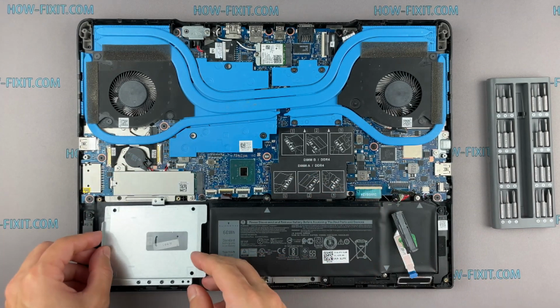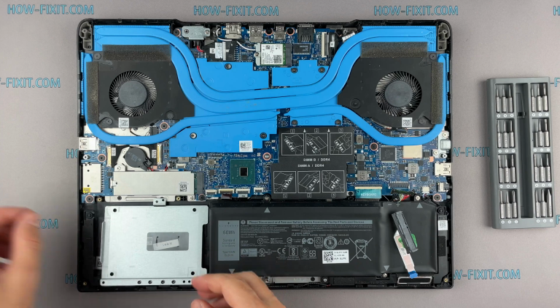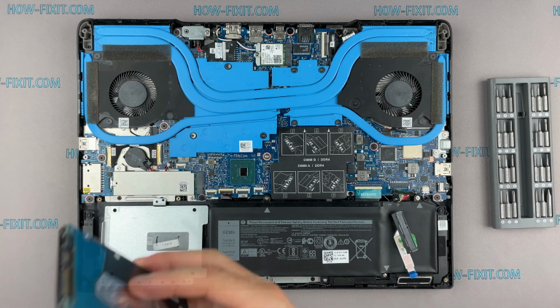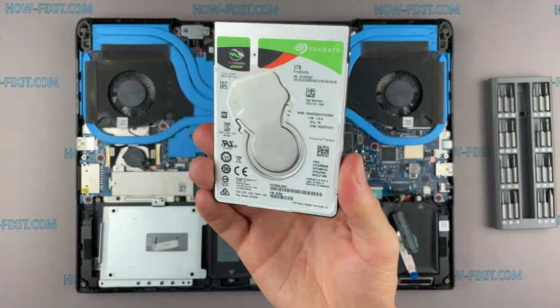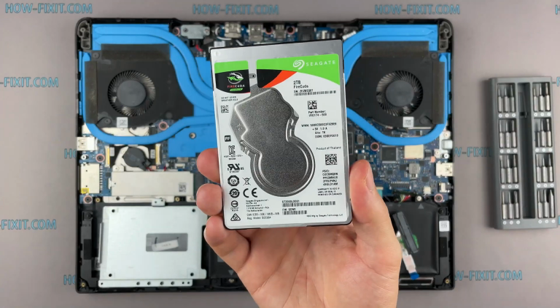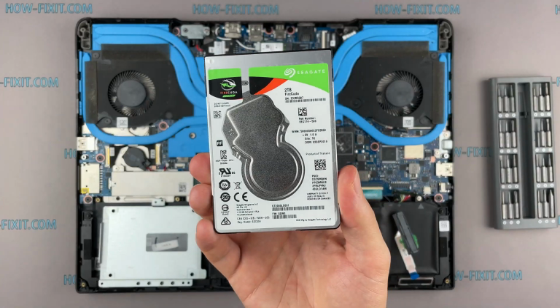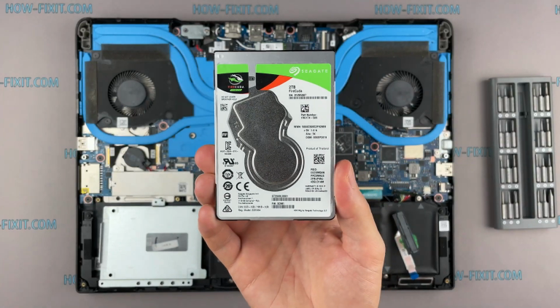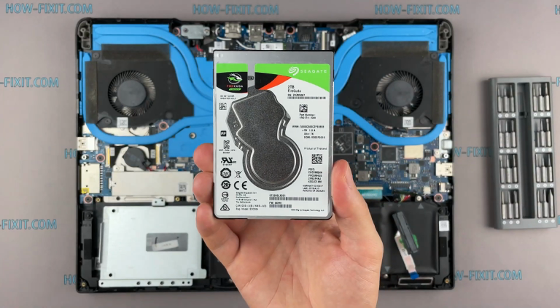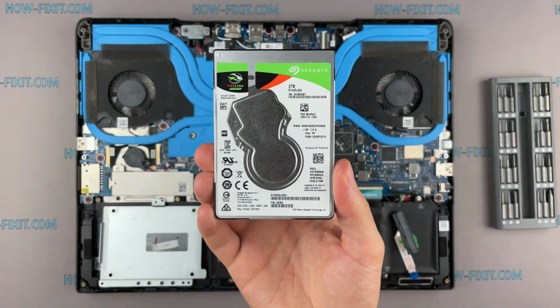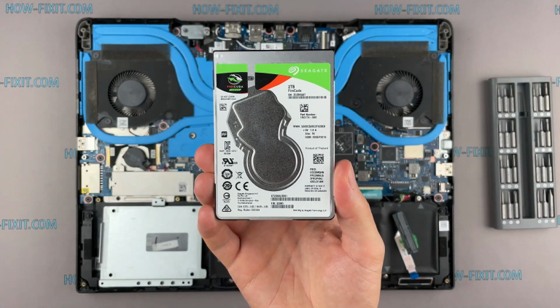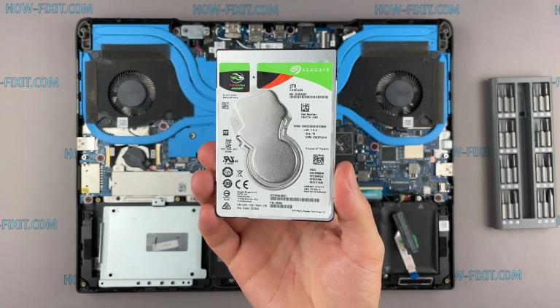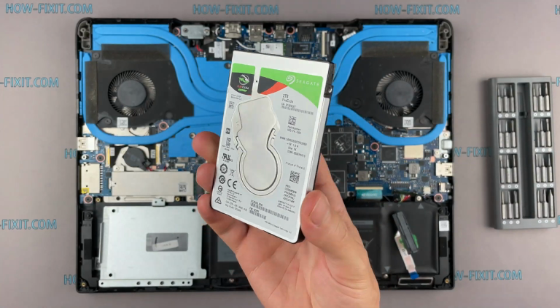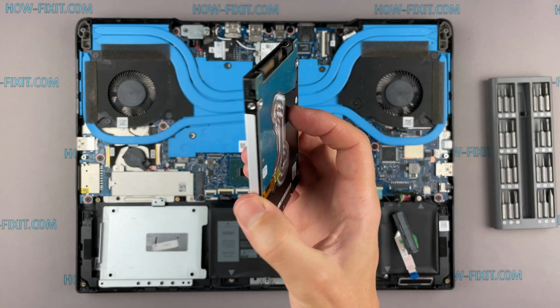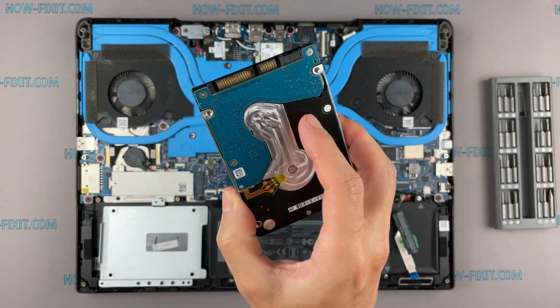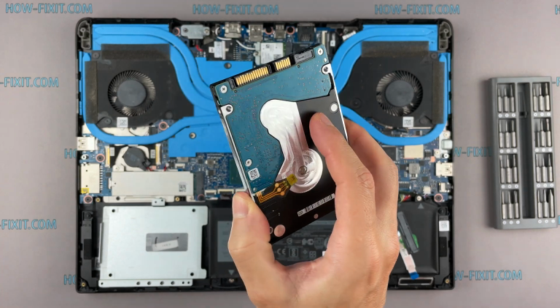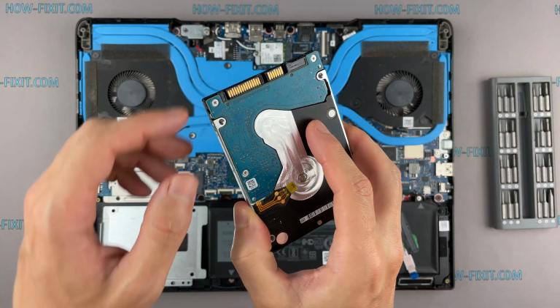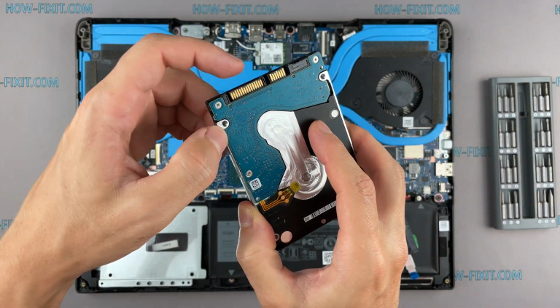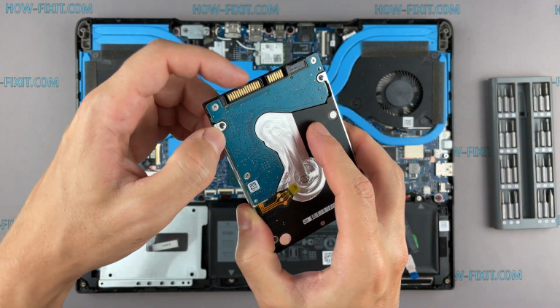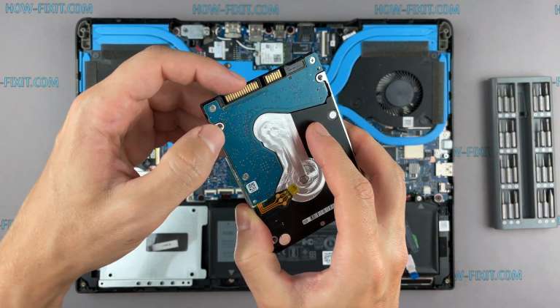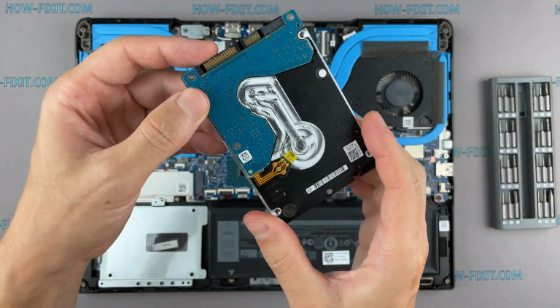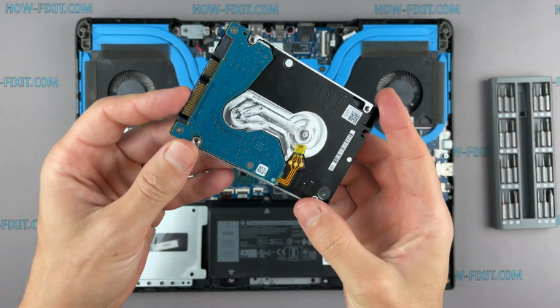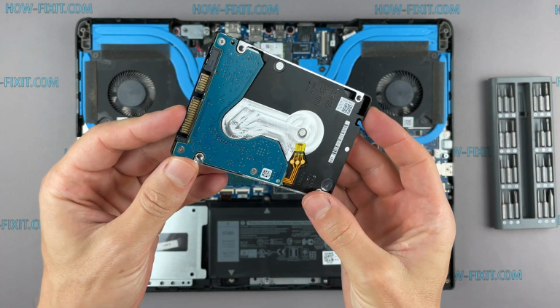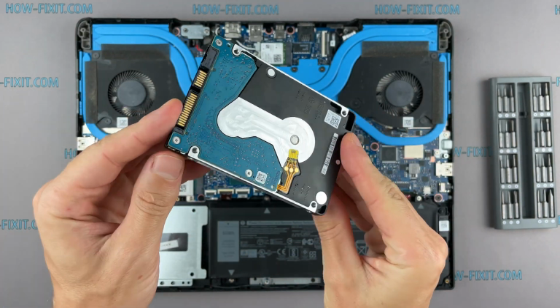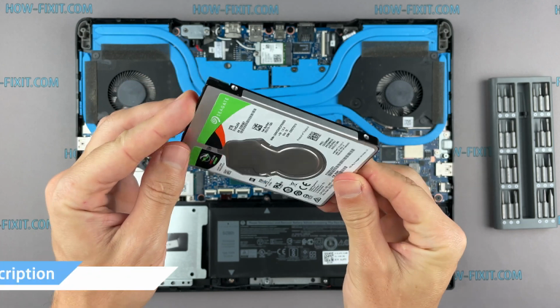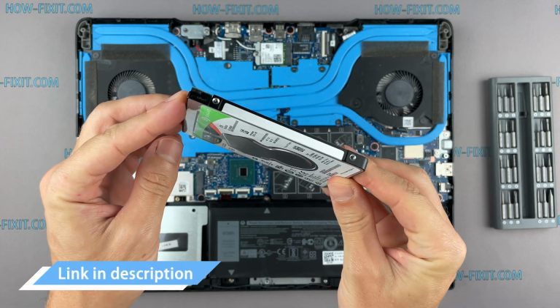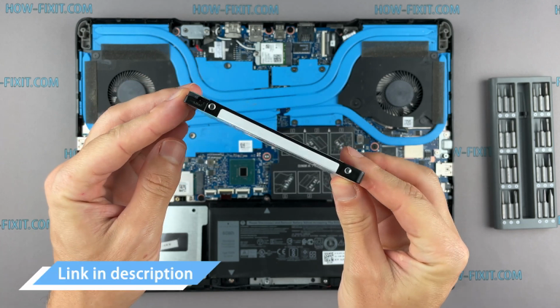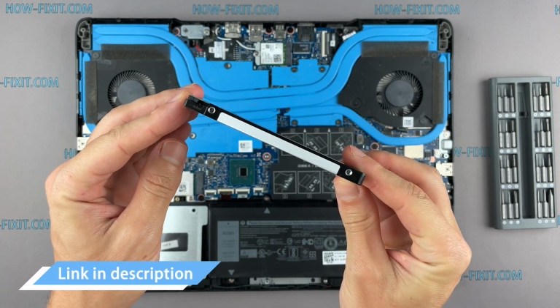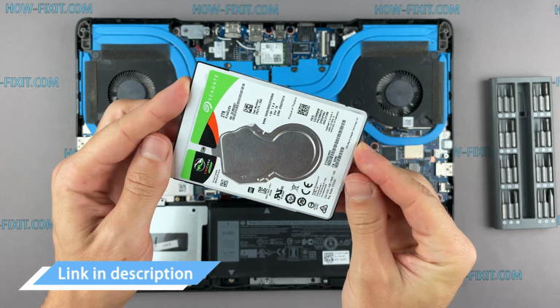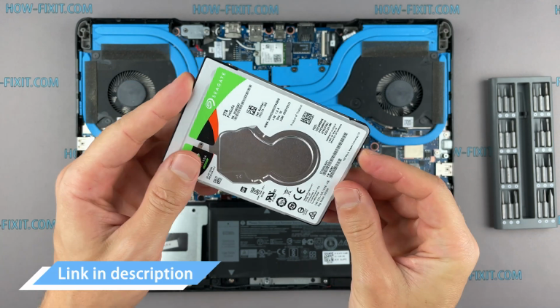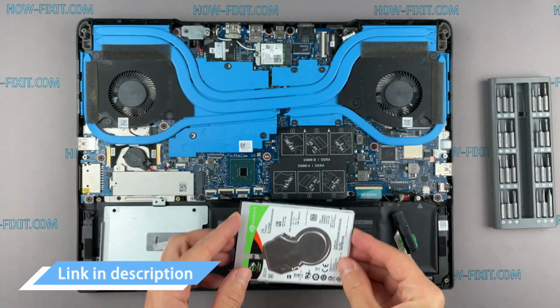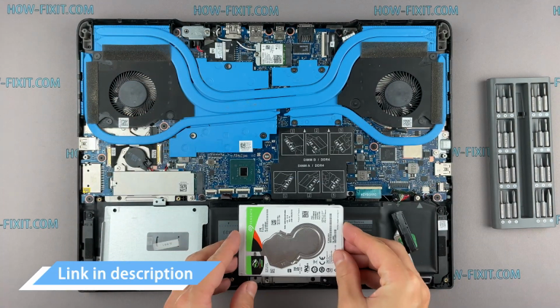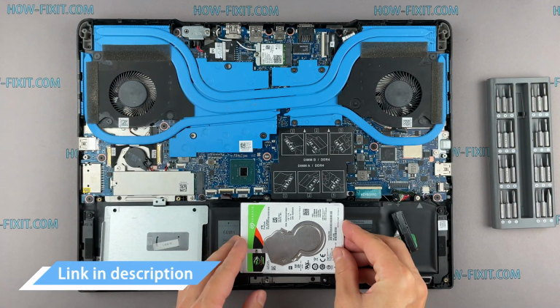This laptop has a 2.5-inch hard drive with a SATA 3 interface. You can install any hard drive or SSD compatible with the SATA 3 interface. In the description I left a link where you can buy a new HDD or SSD for the upgrade.